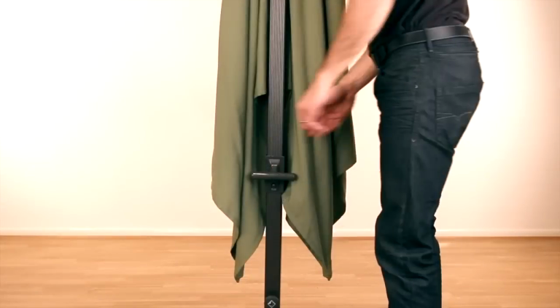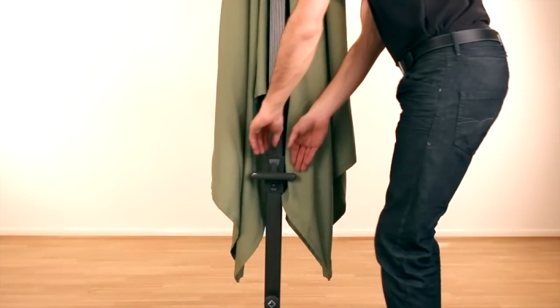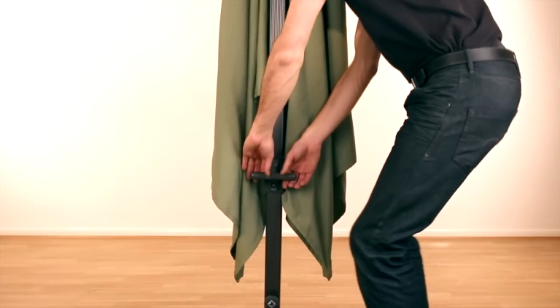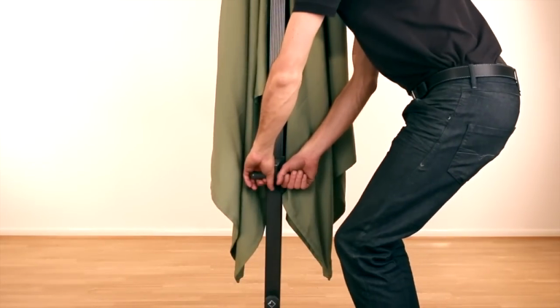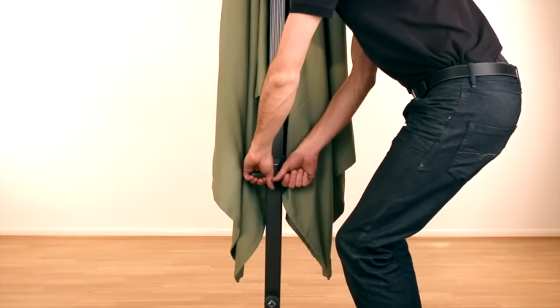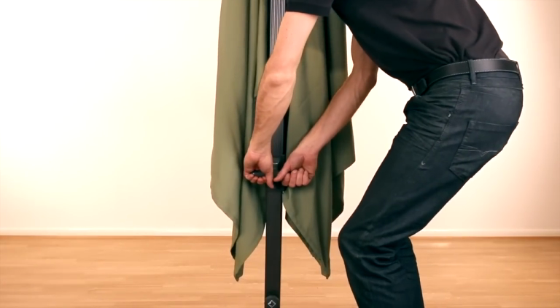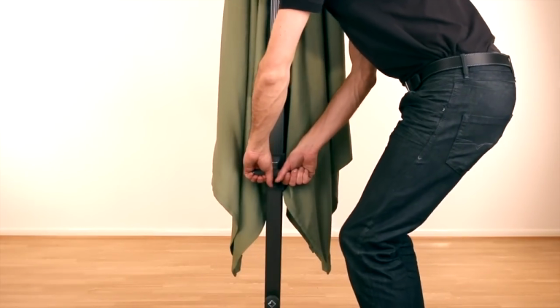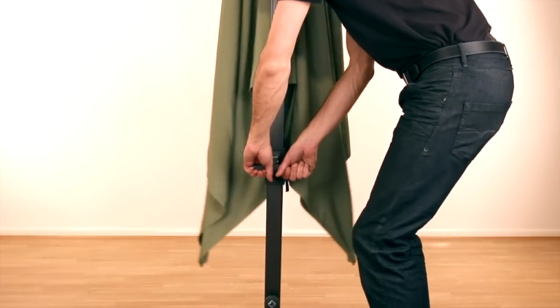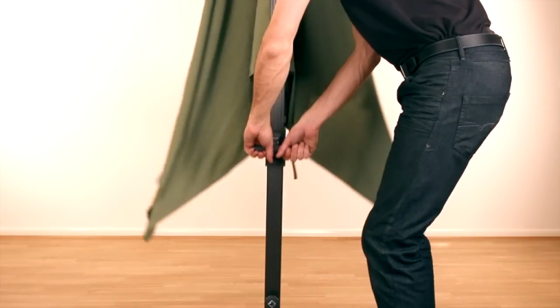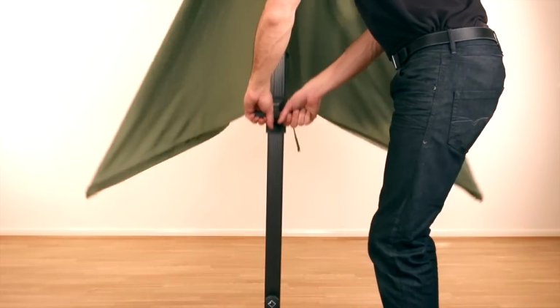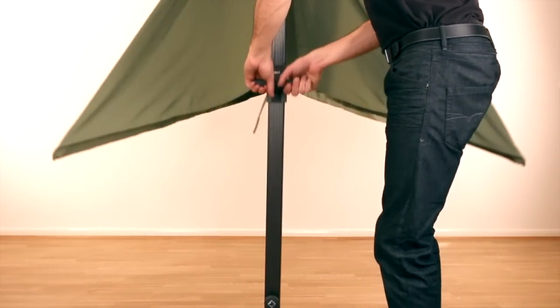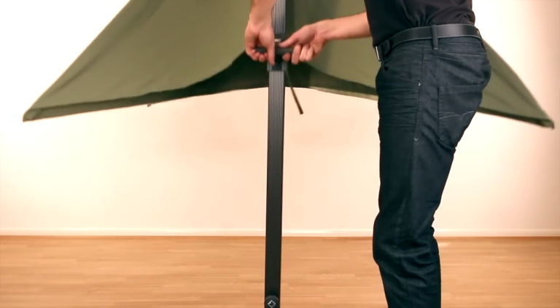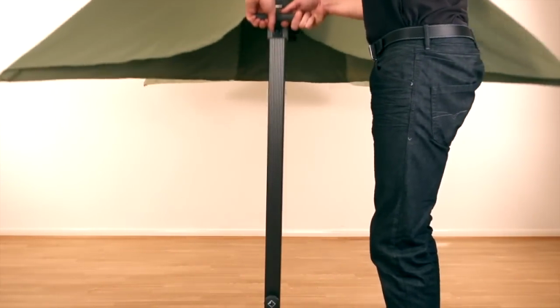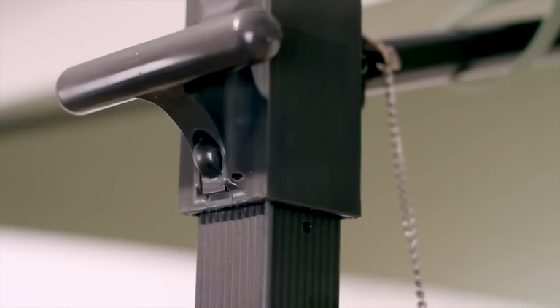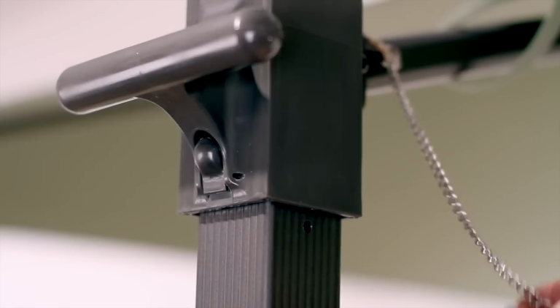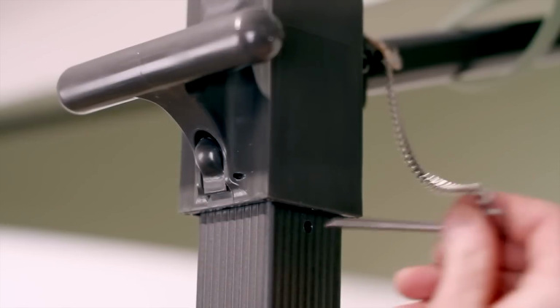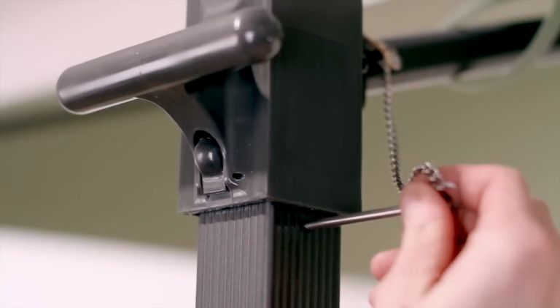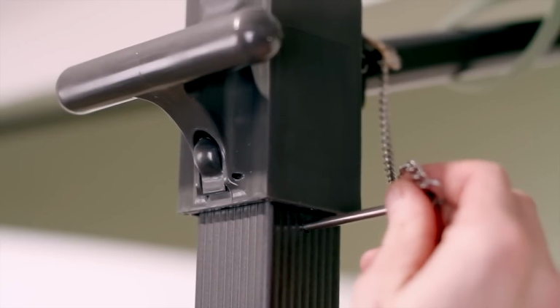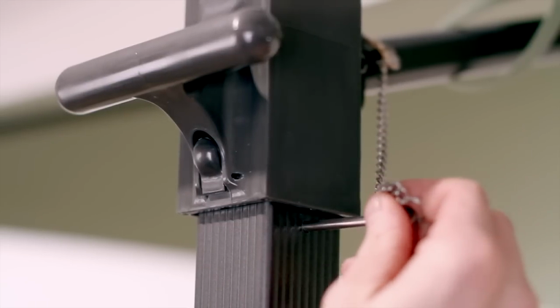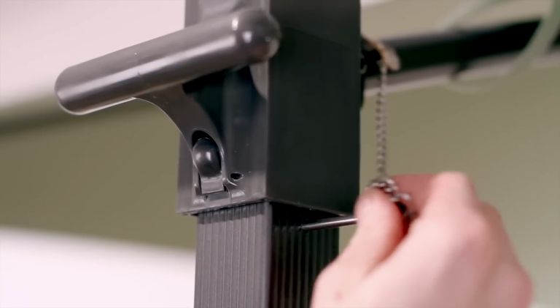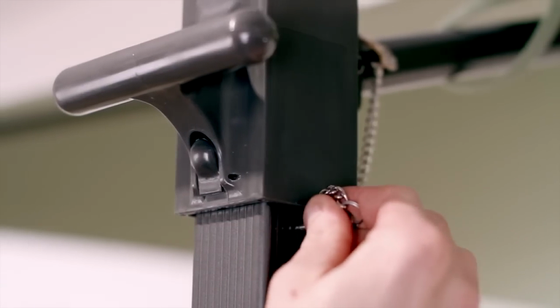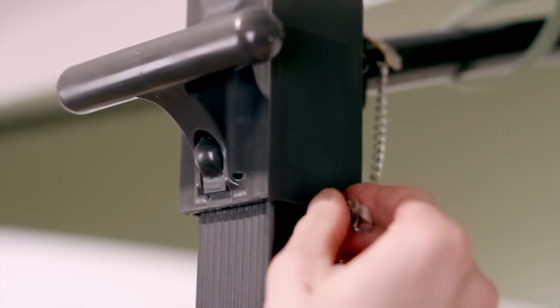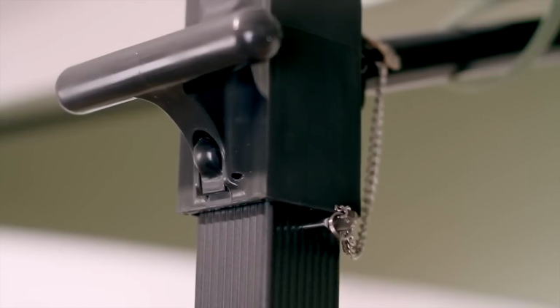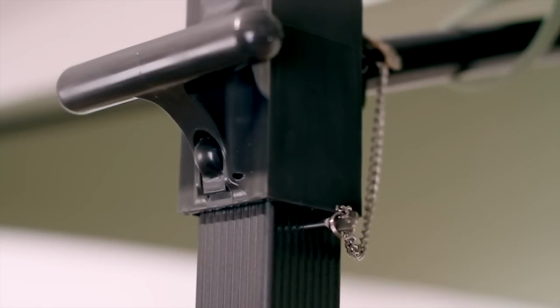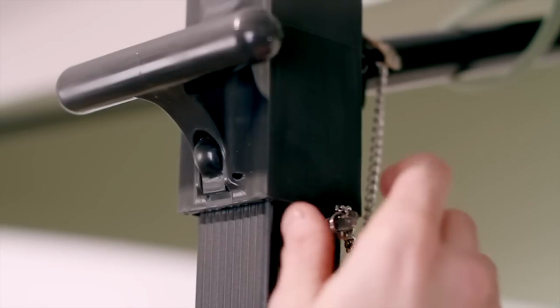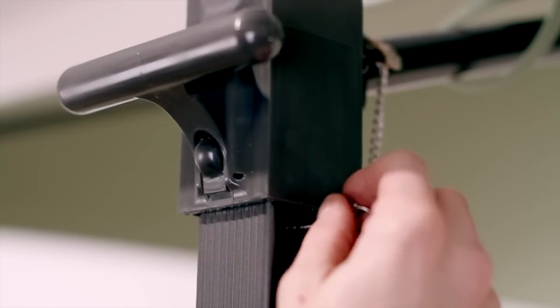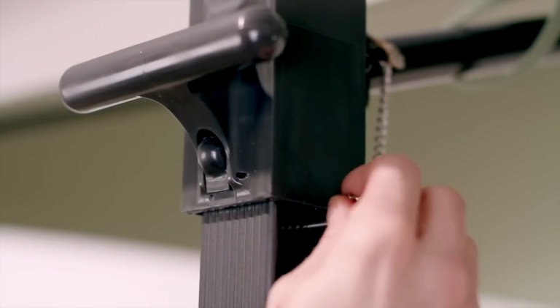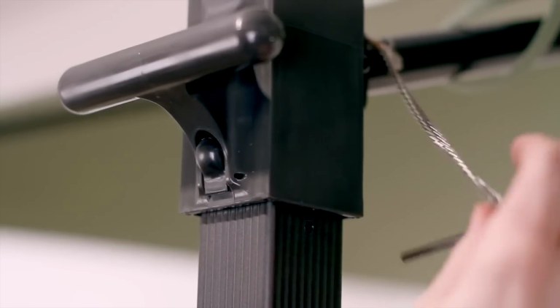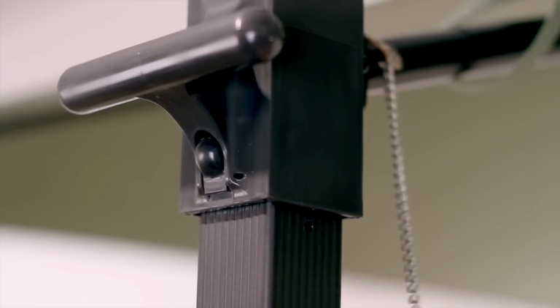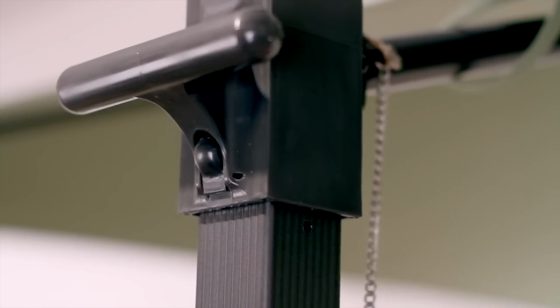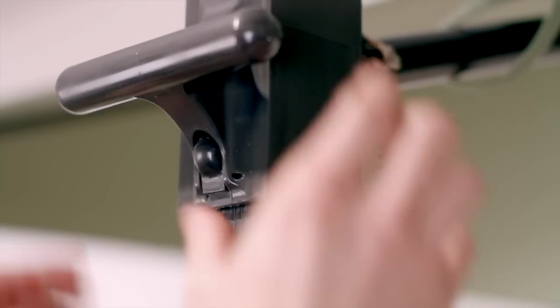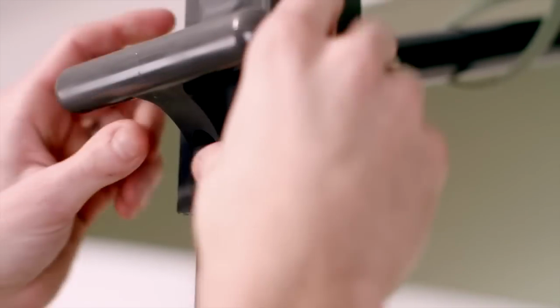Raise the parasol by lifting the handle on the parasol post until it clicks into the locked position, then insert the locking pin. To lower the parasol, remove the pin, press the button and allow the handle to descend.